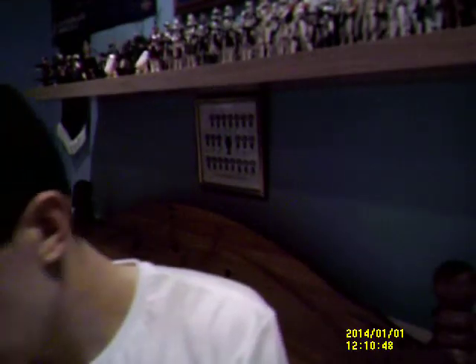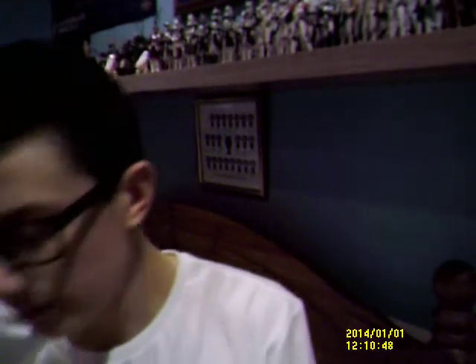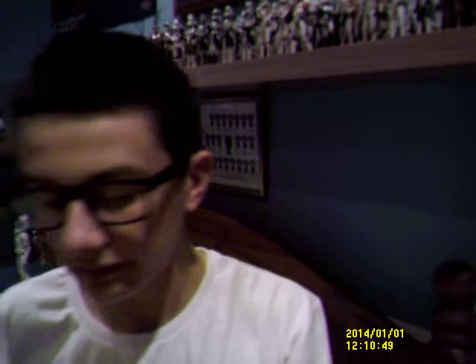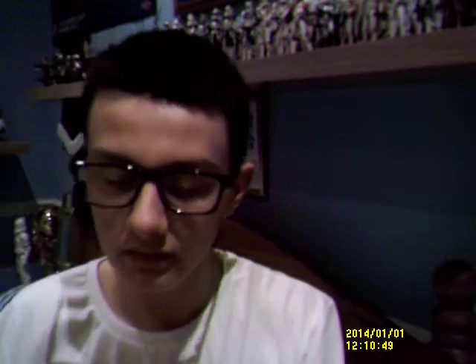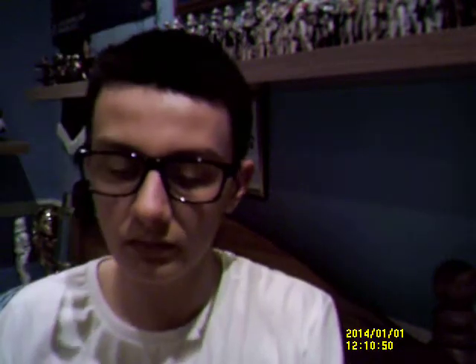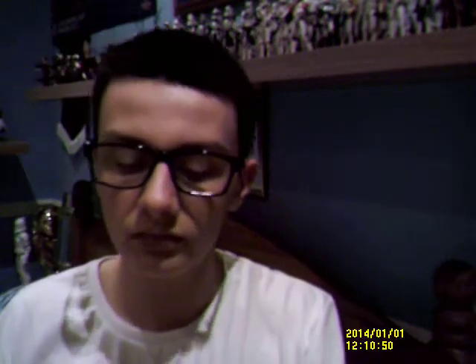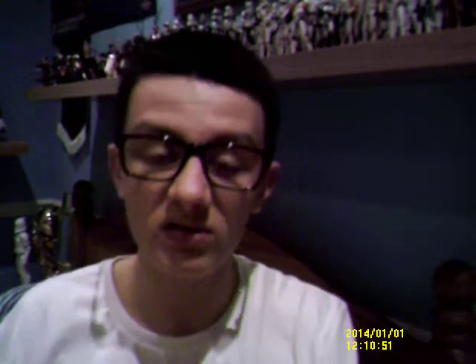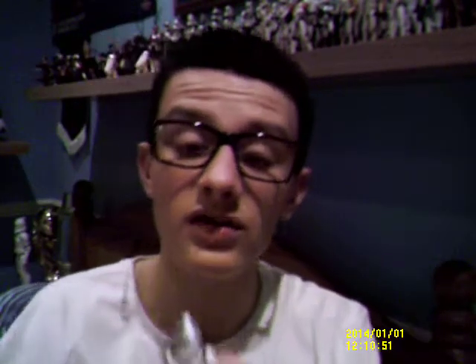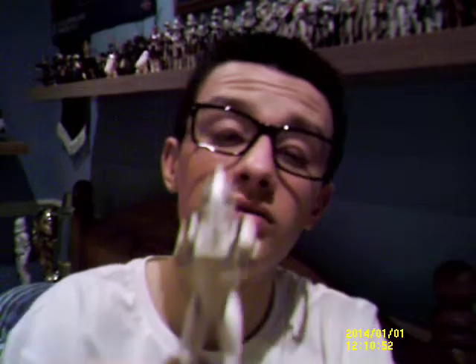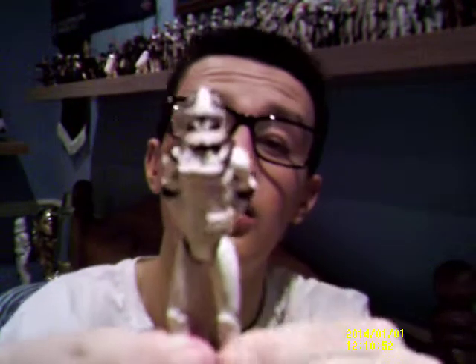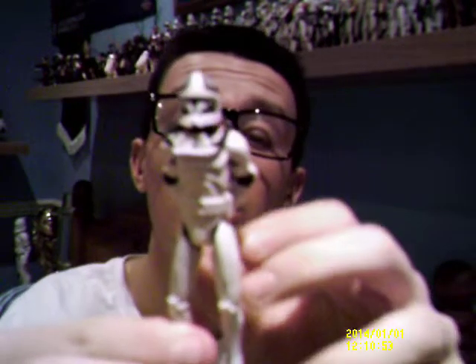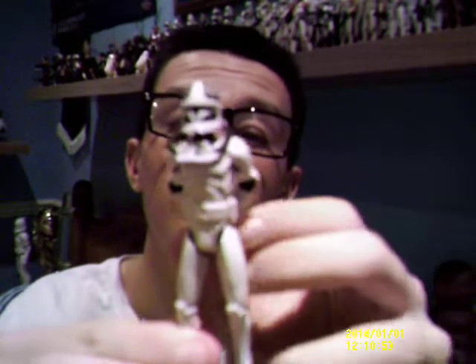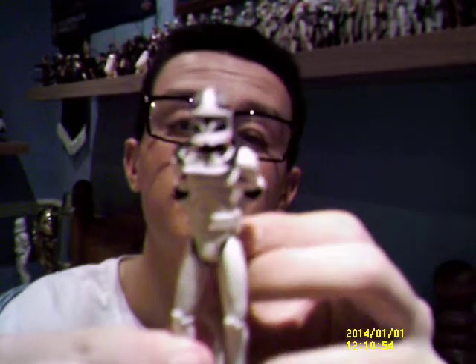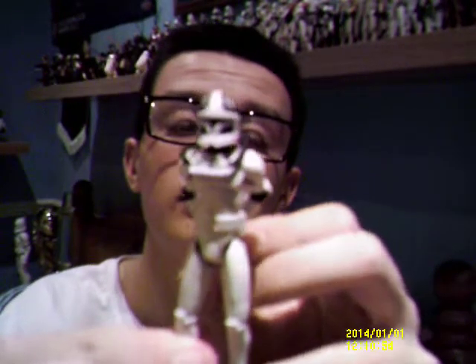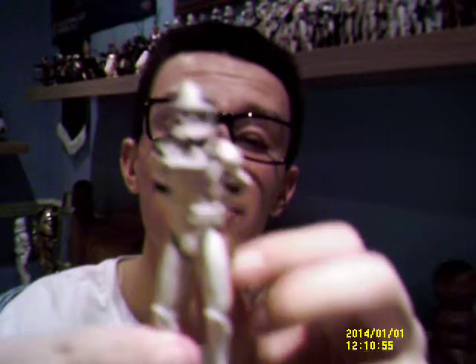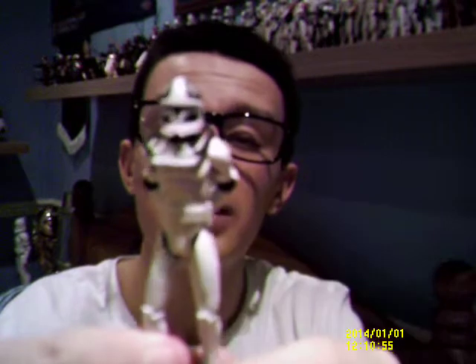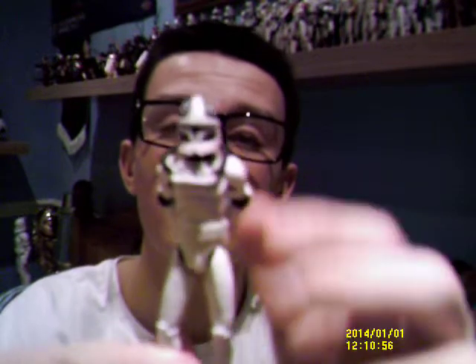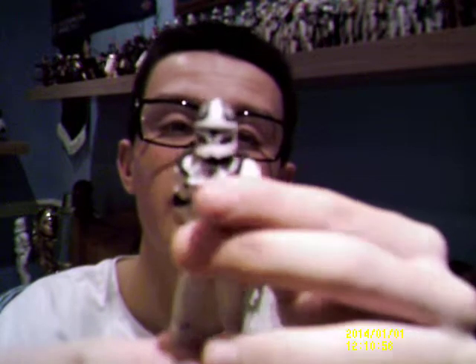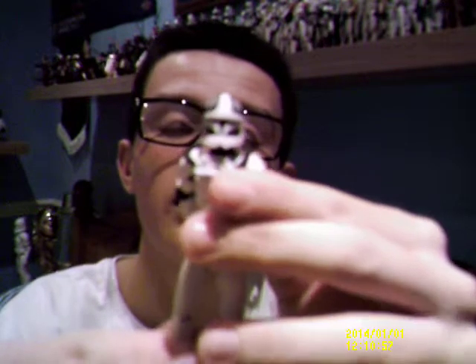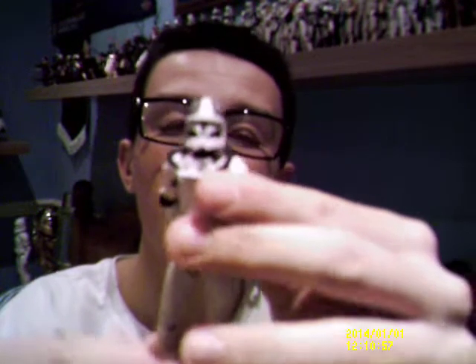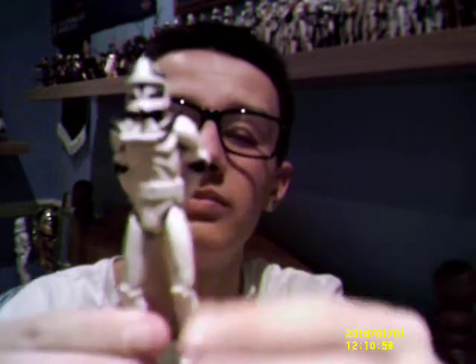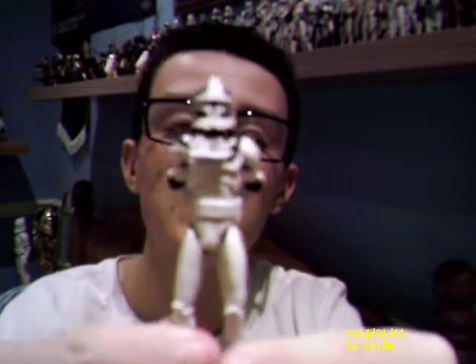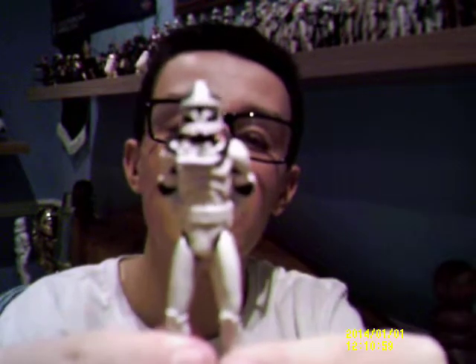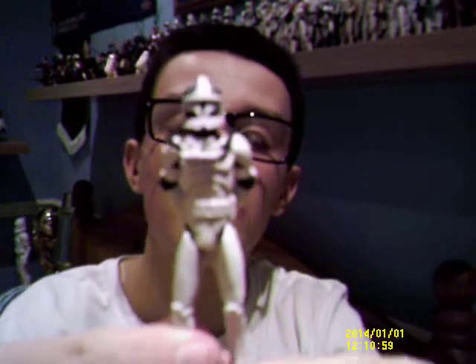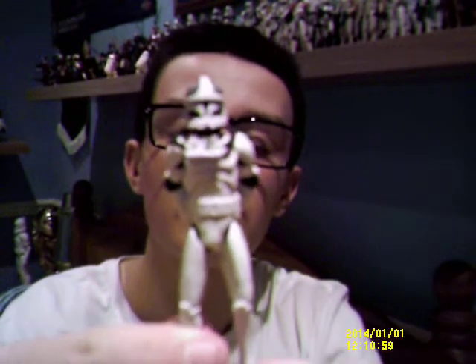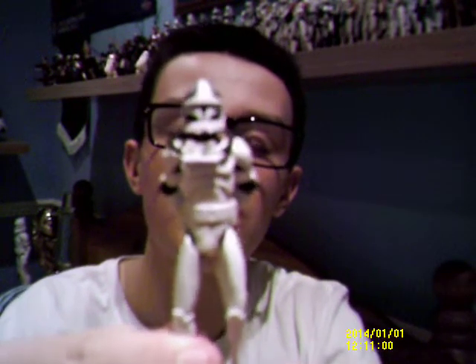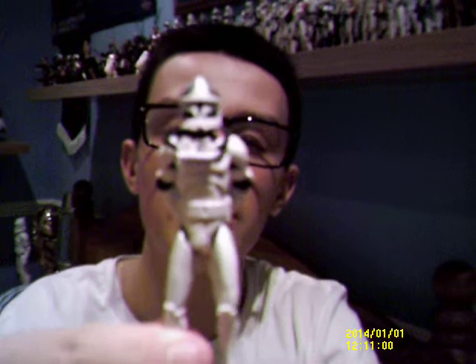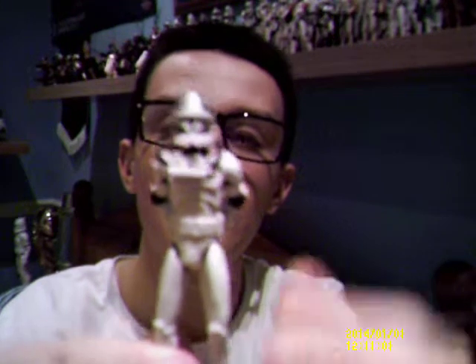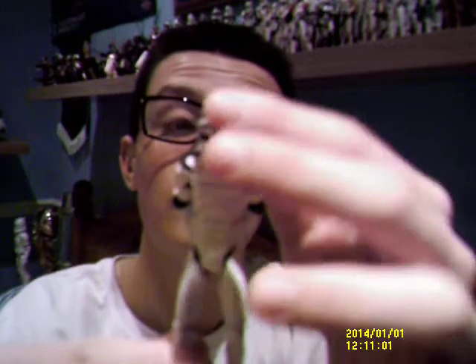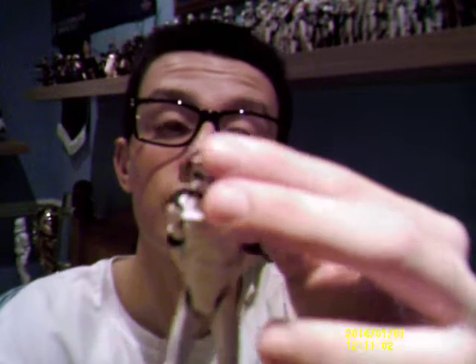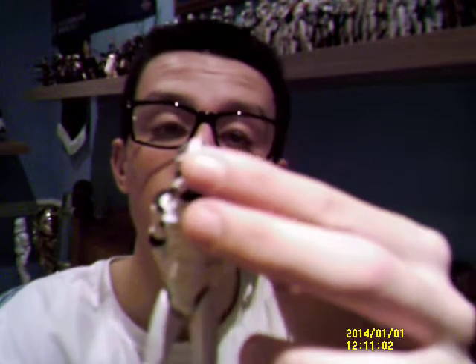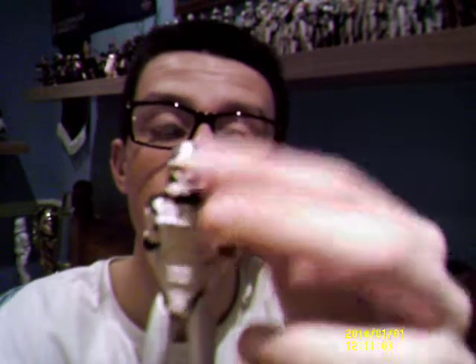Overall, he's an alright figure — nothing to complain about really. I managed to pick this guy up in my local Tesco store for £6, which was quite reasonable back in 2010.